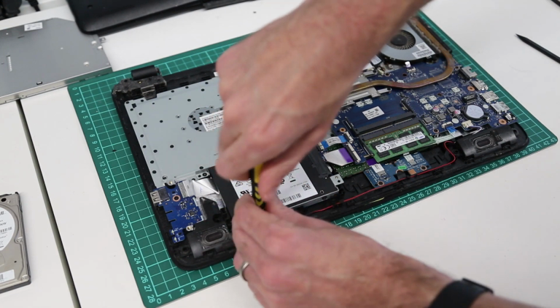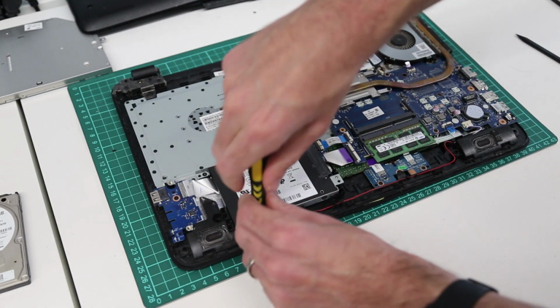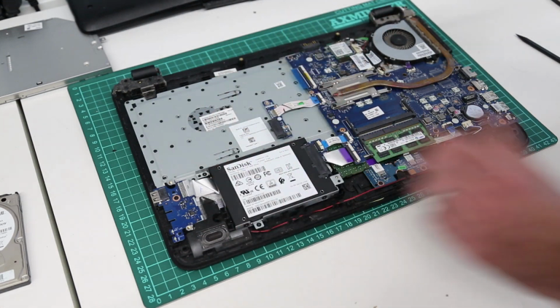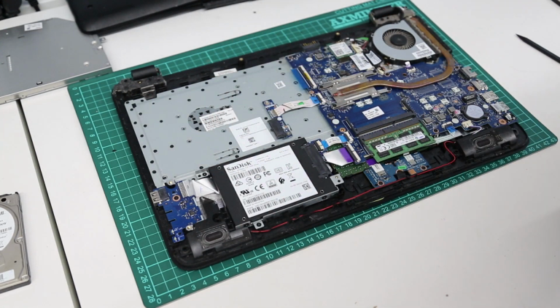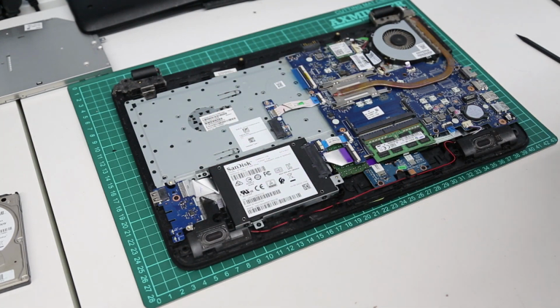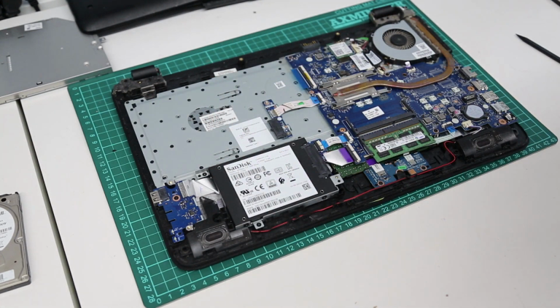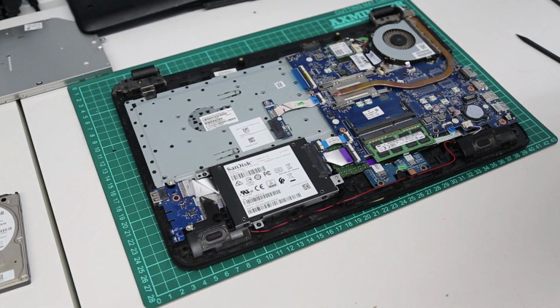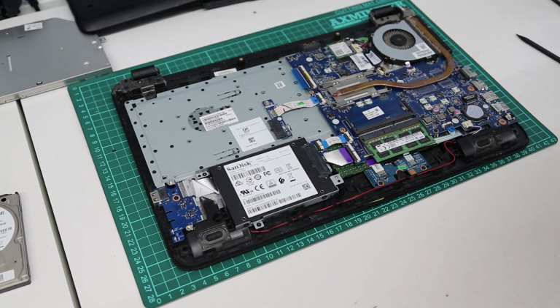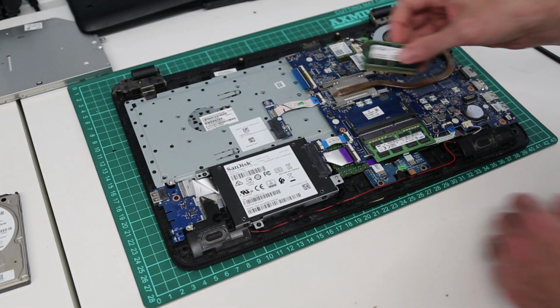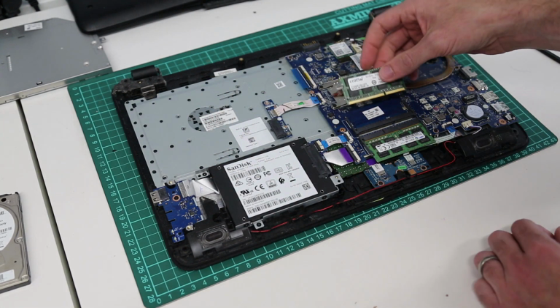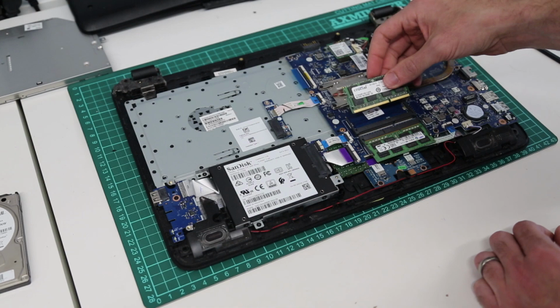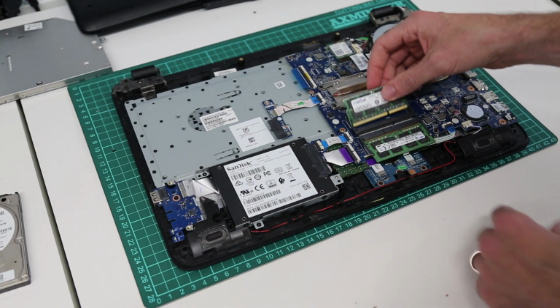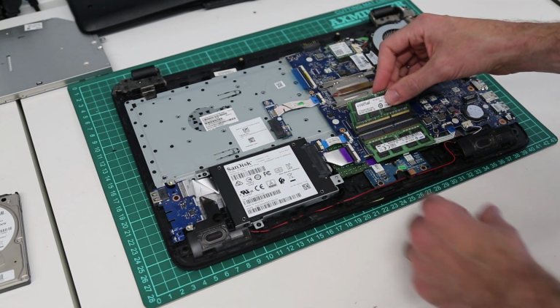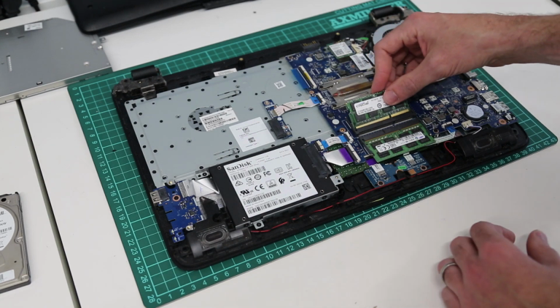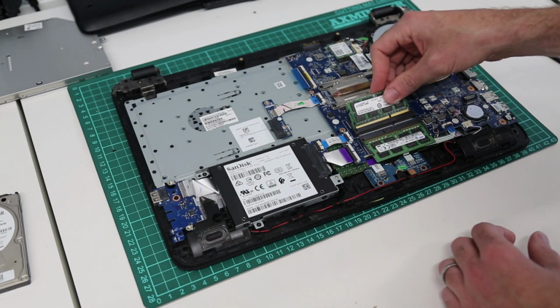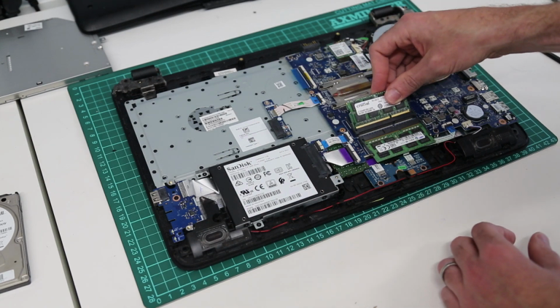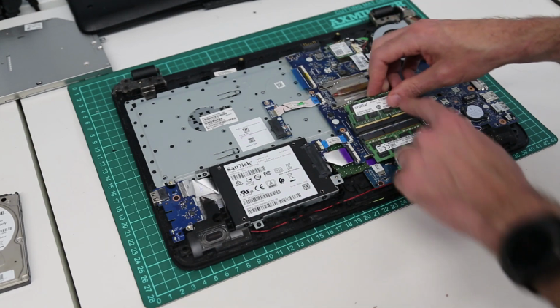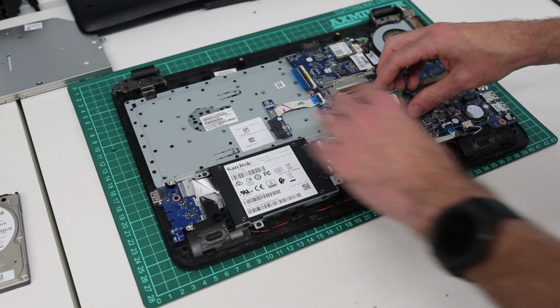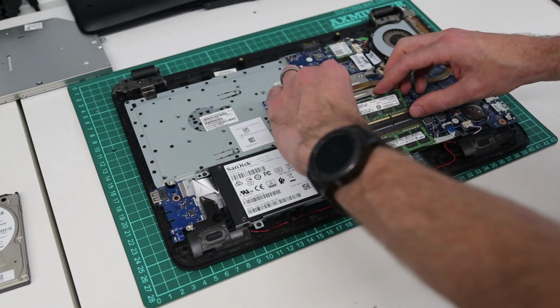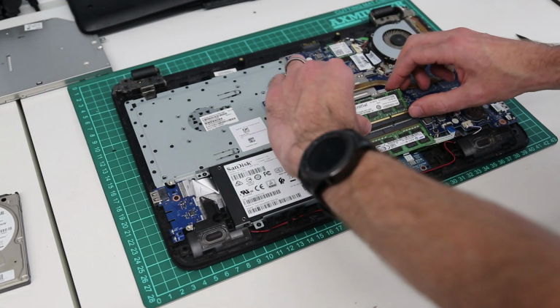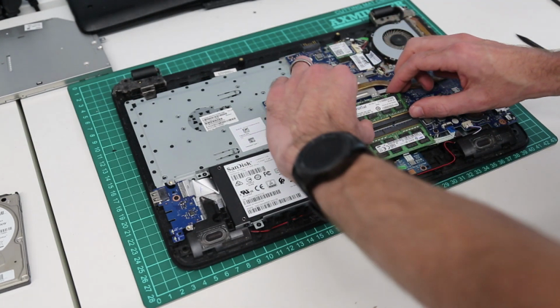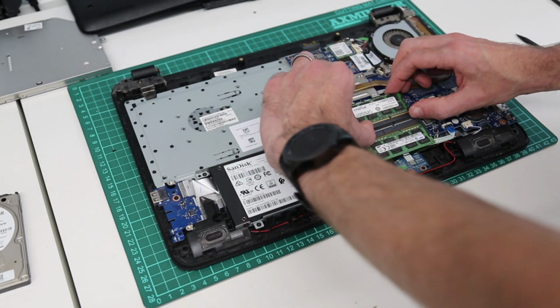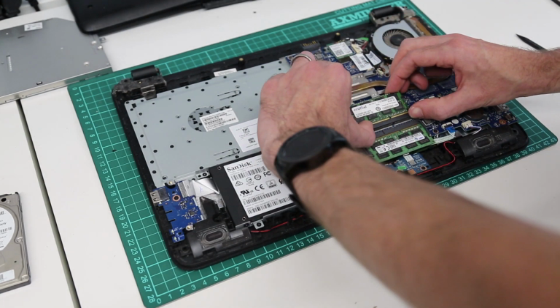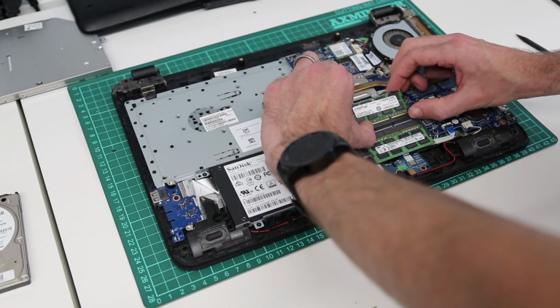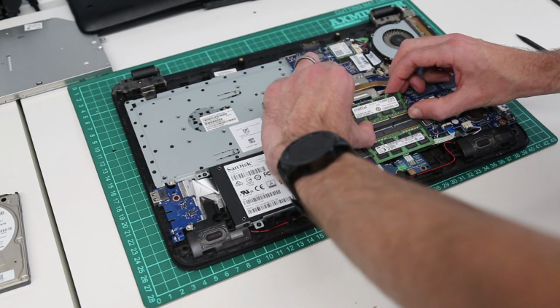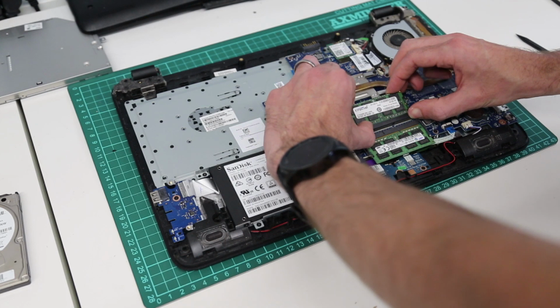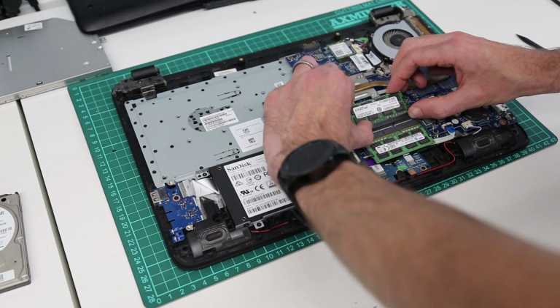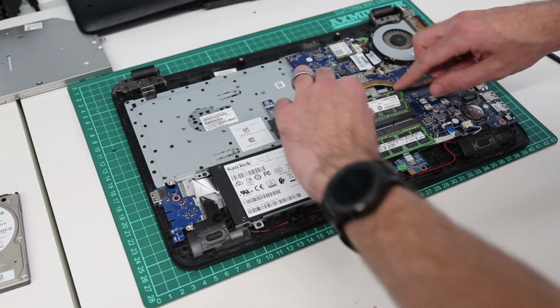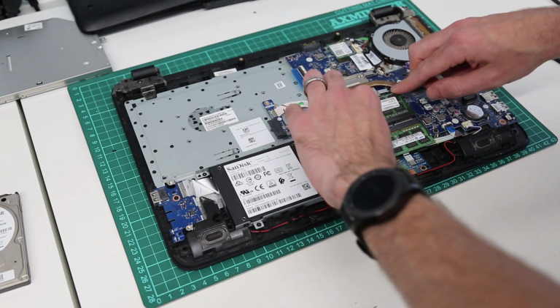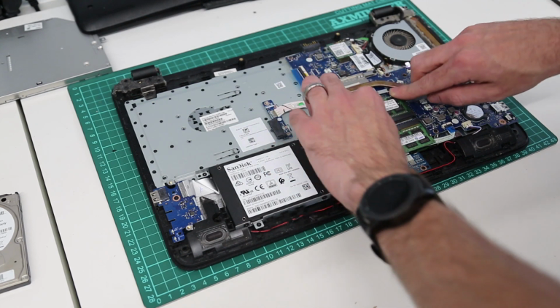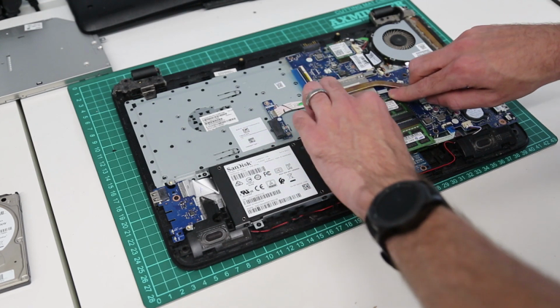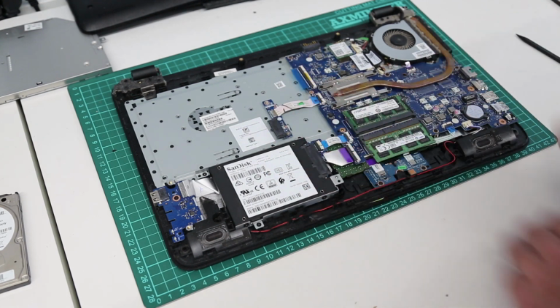Now adding the additional memory — dead easy. Take our memory module, check the key is in the right place, press it into position and push down.